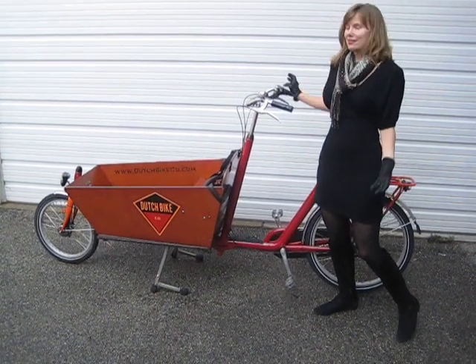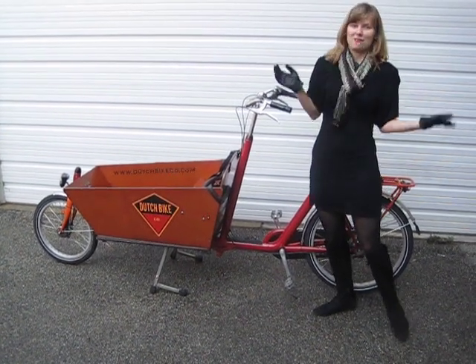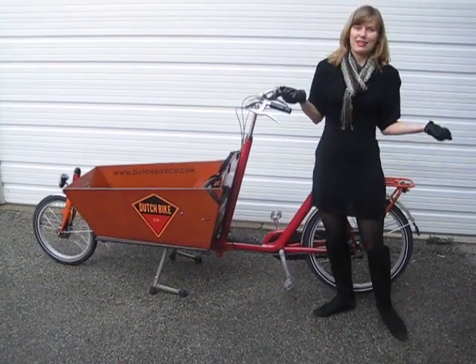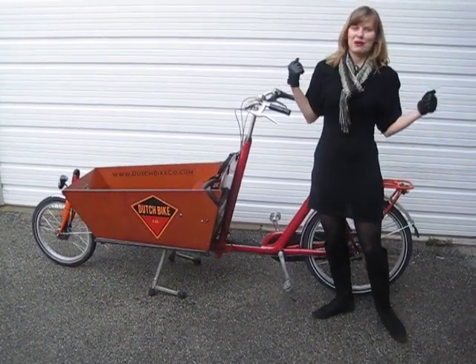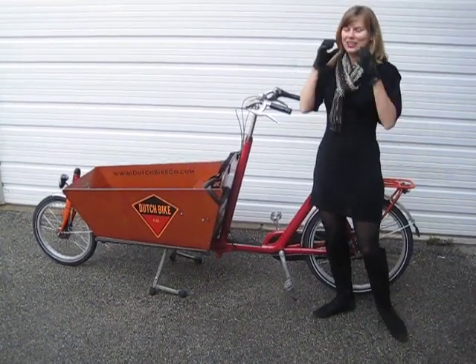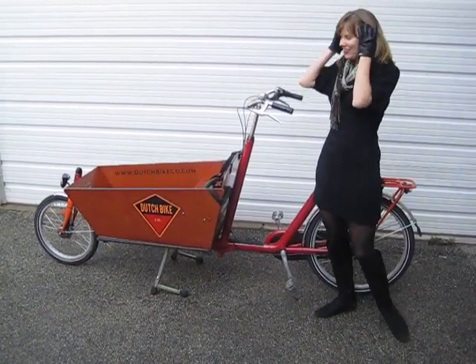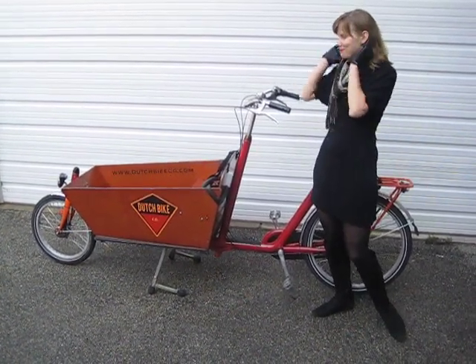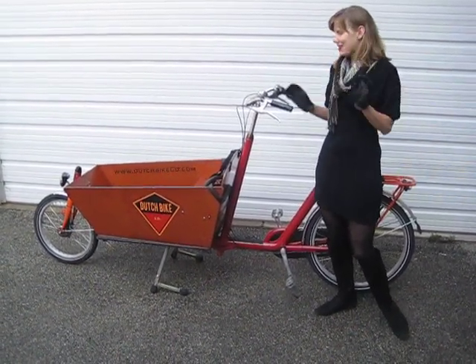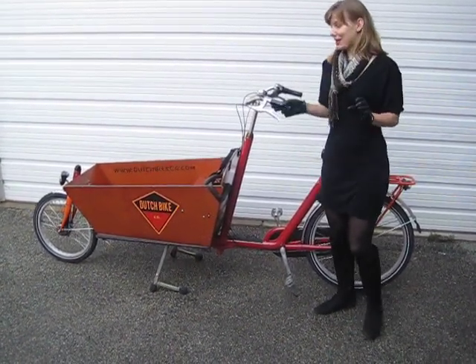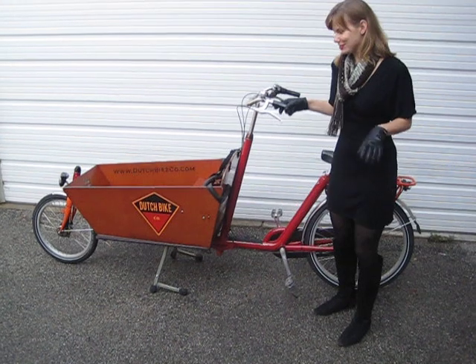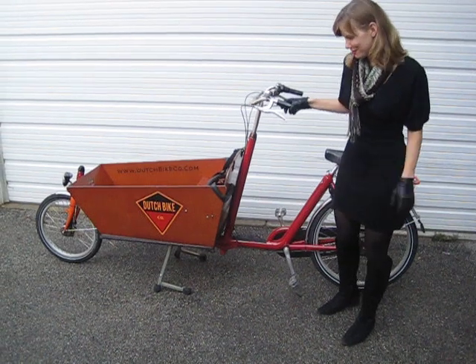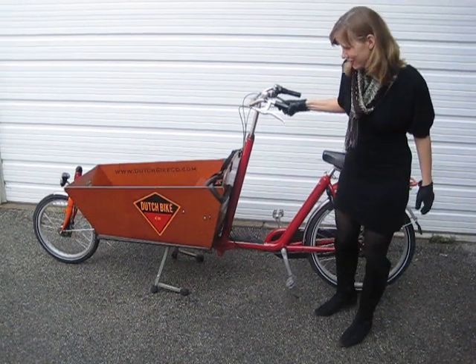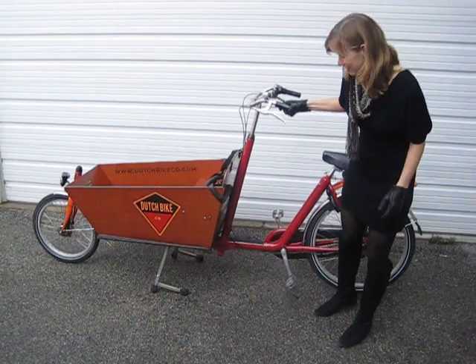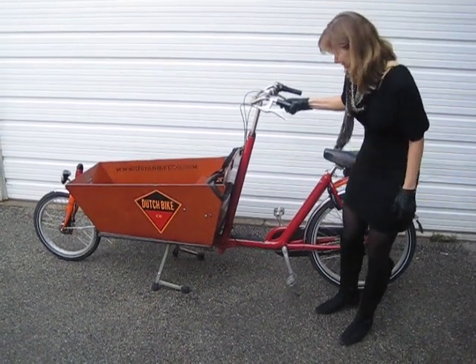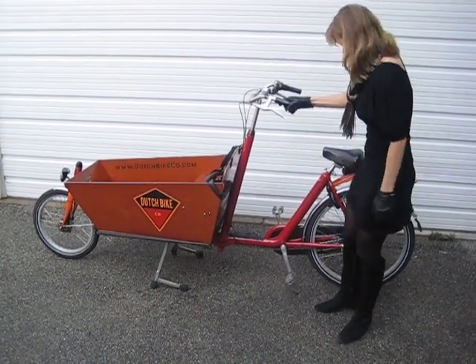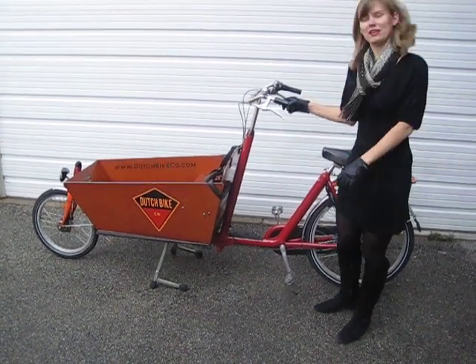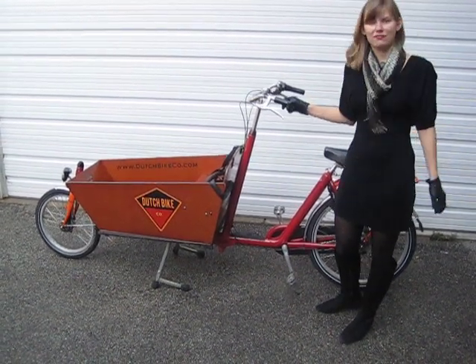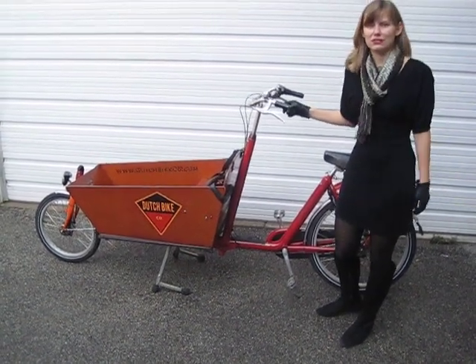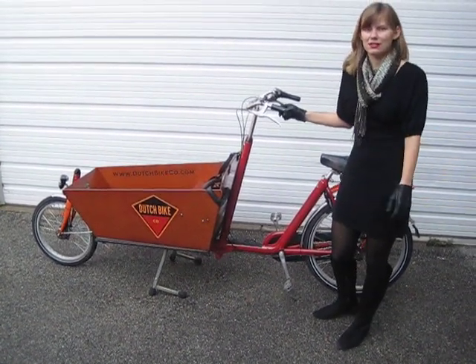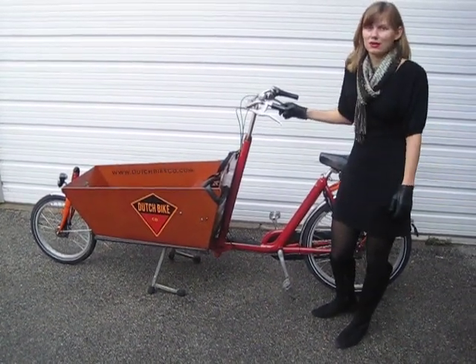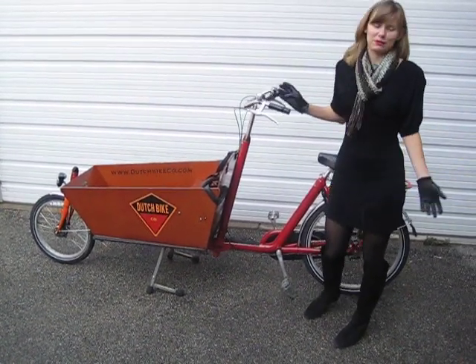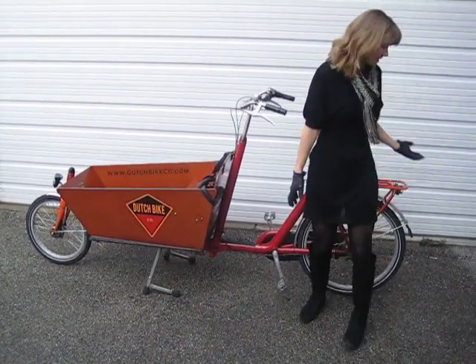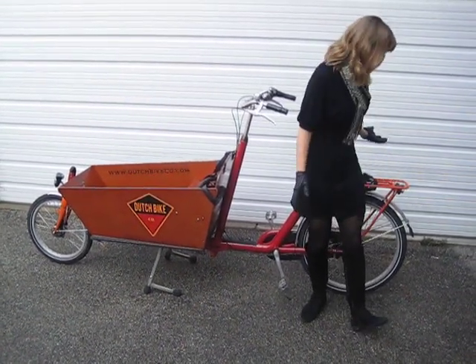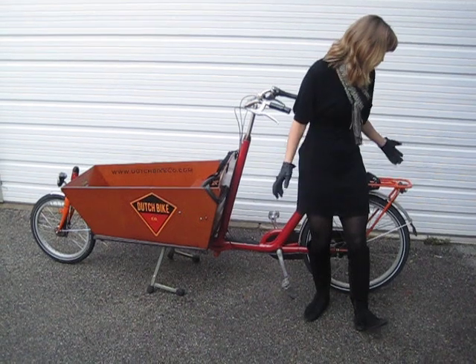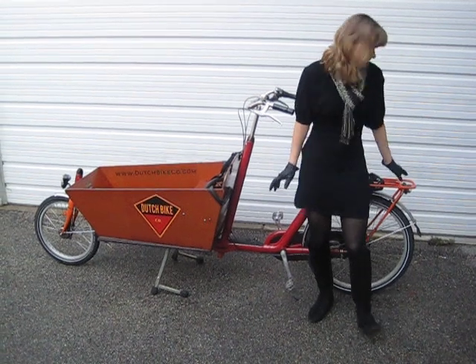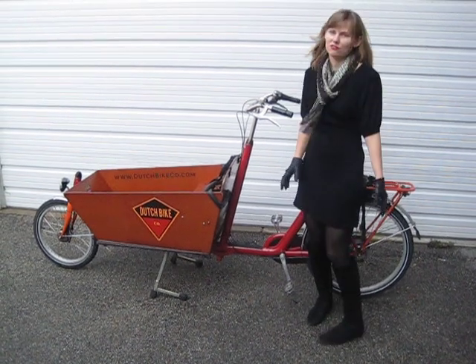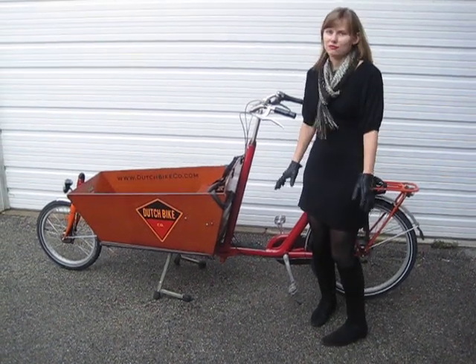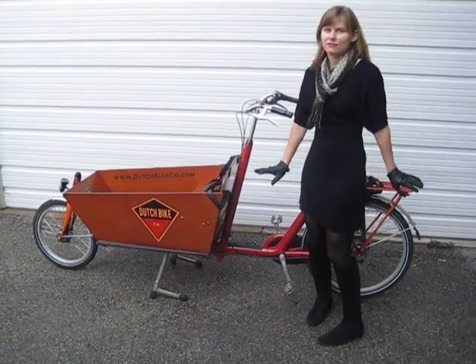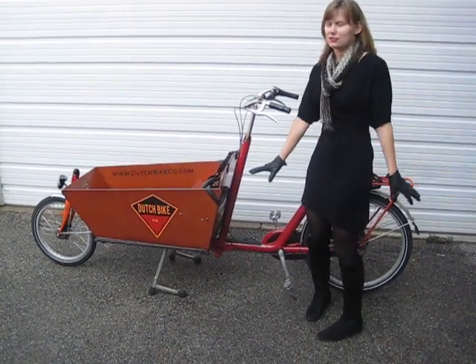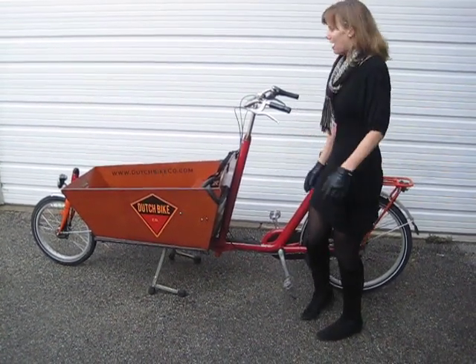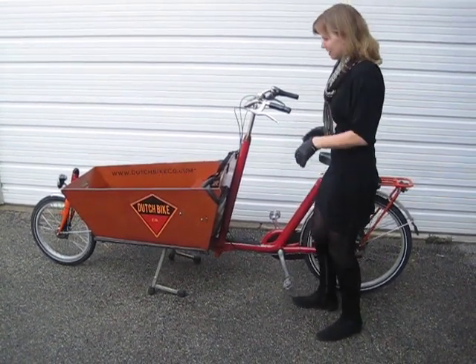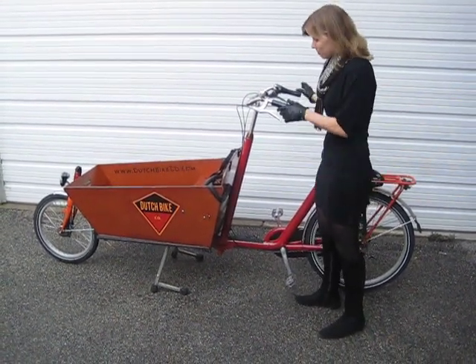This isn't my bike — I'm borrowing it to carry around tables and chairs. So I'm not that familiar with it, but I basically know what it does. It has lights in the front and rear, and fenders — everything like my OMA.